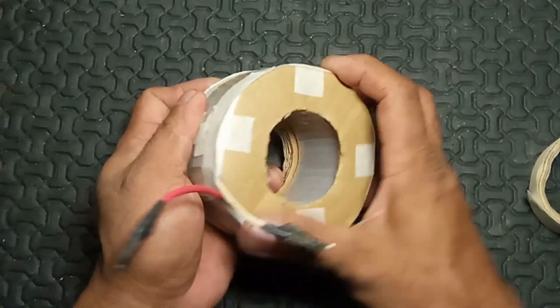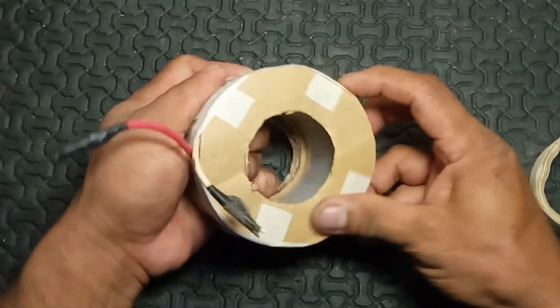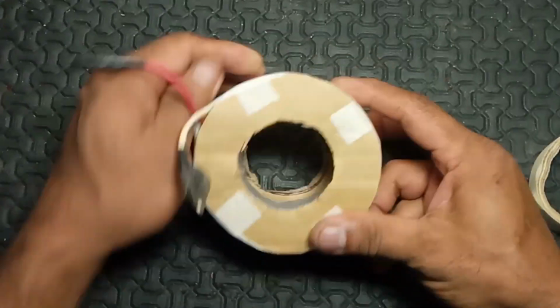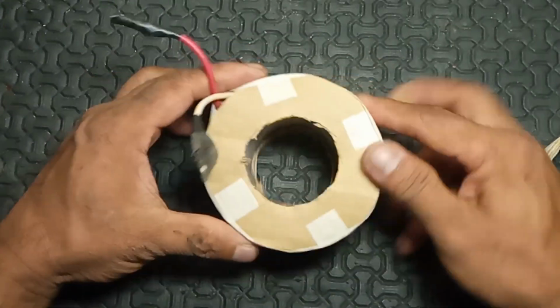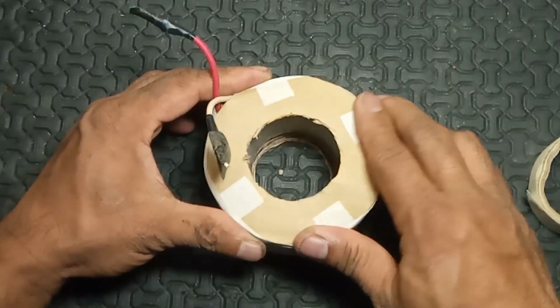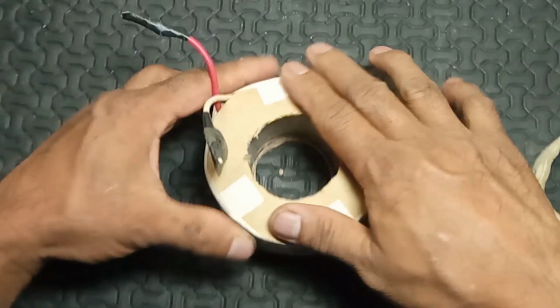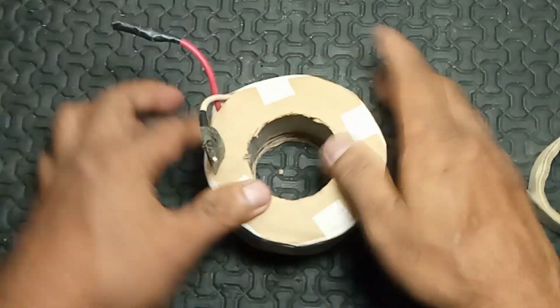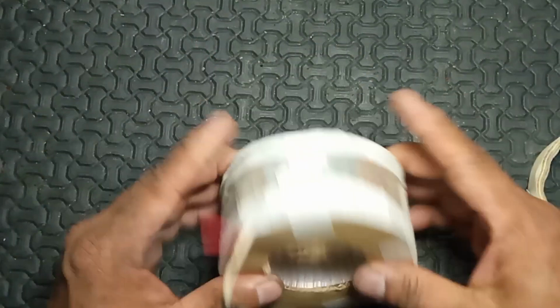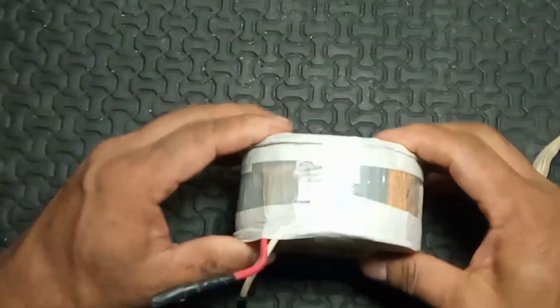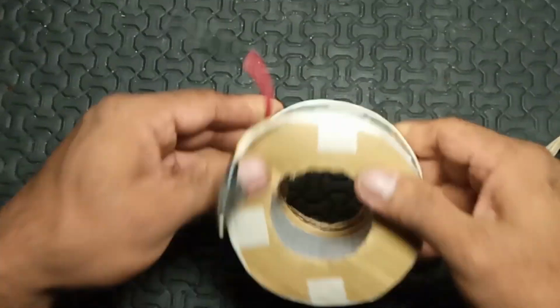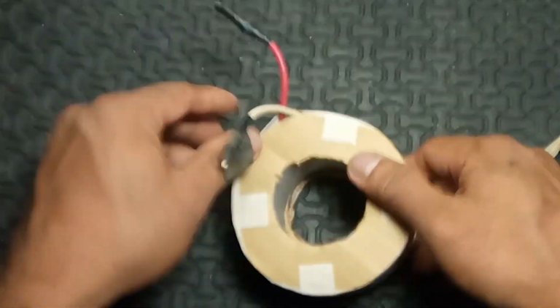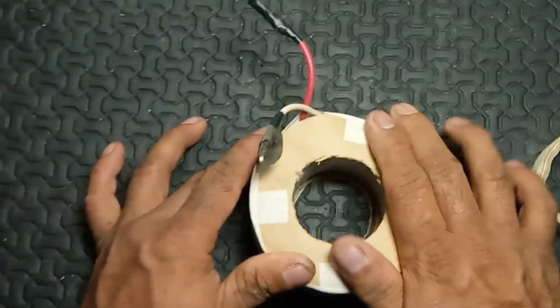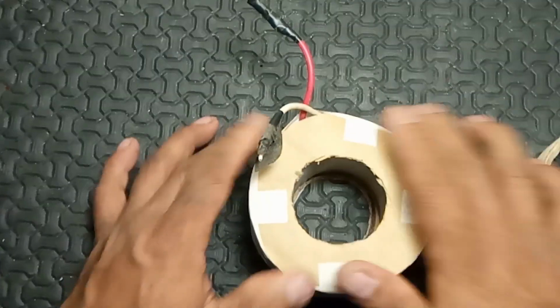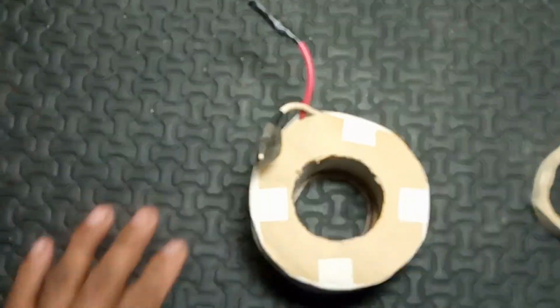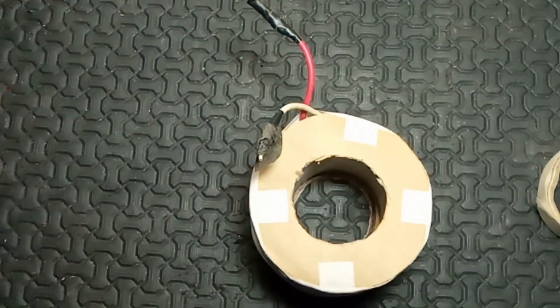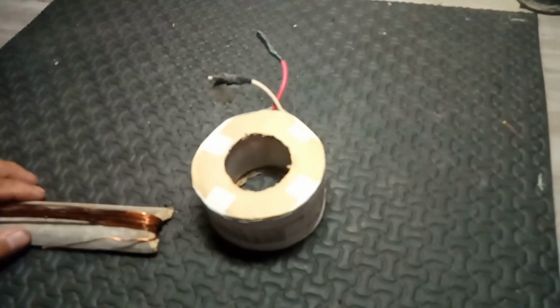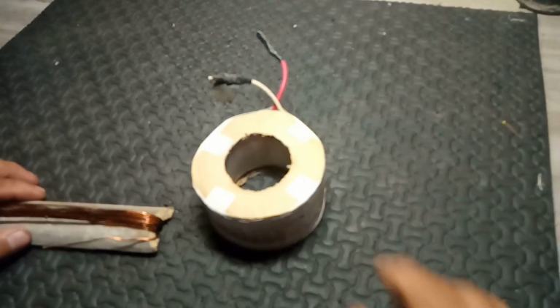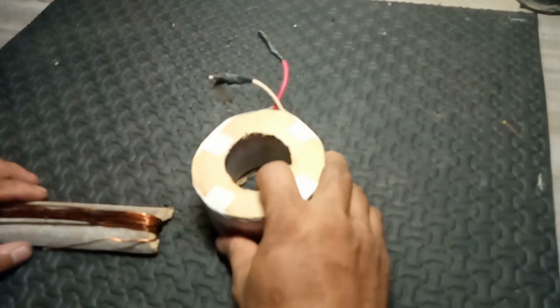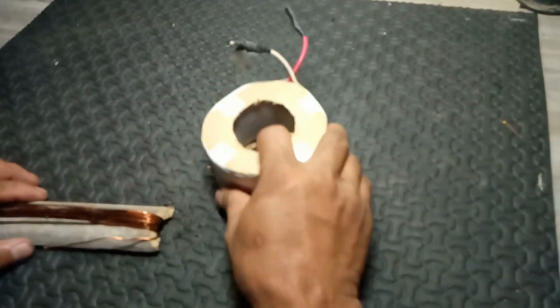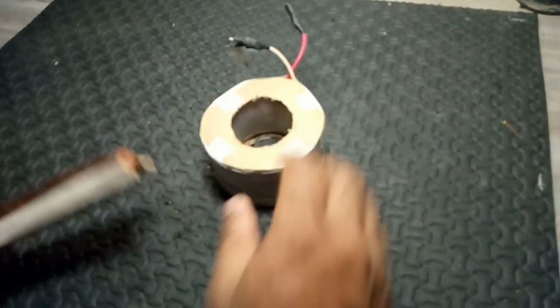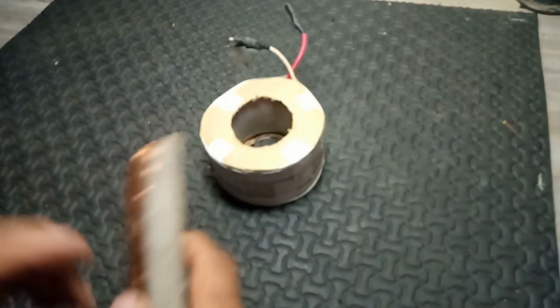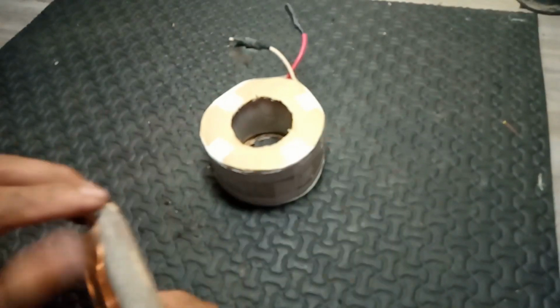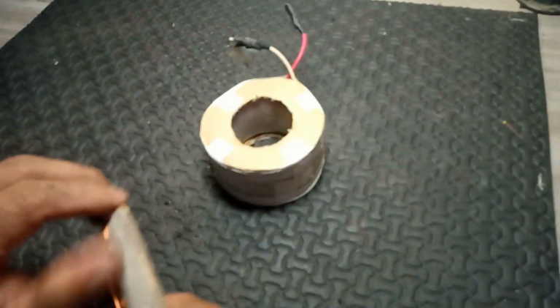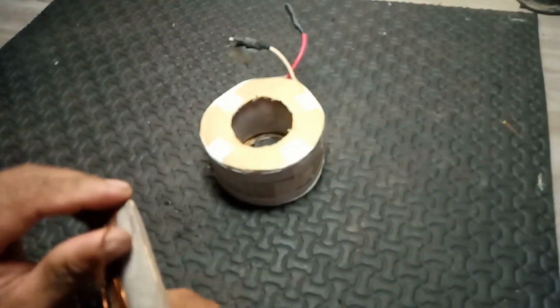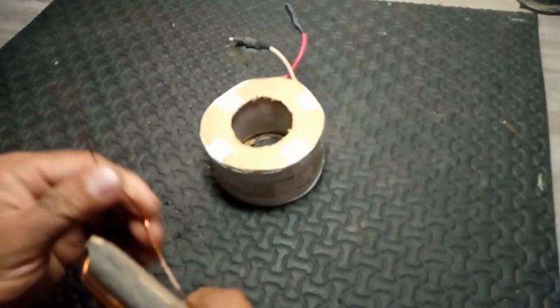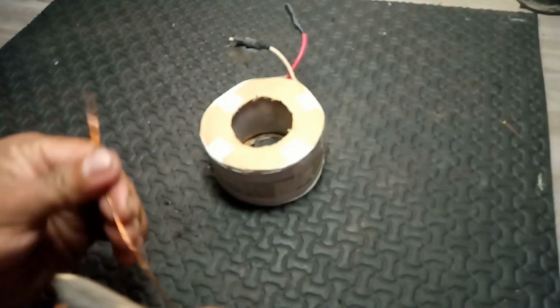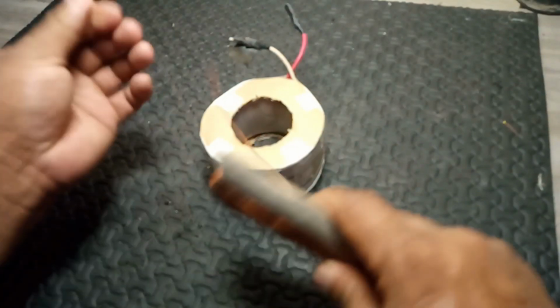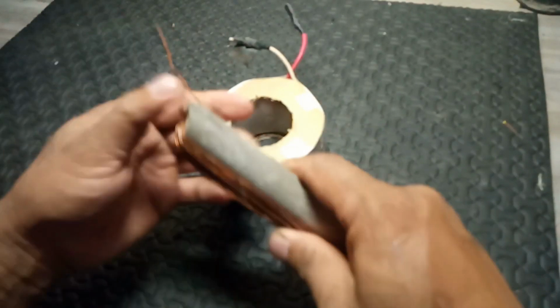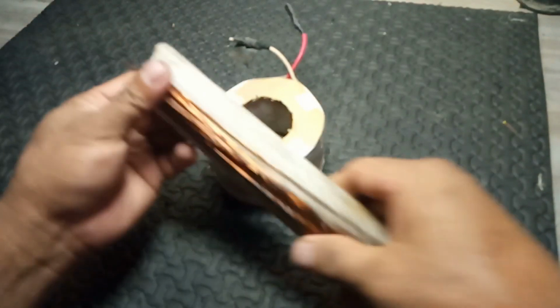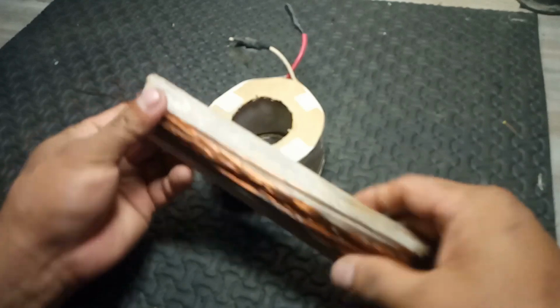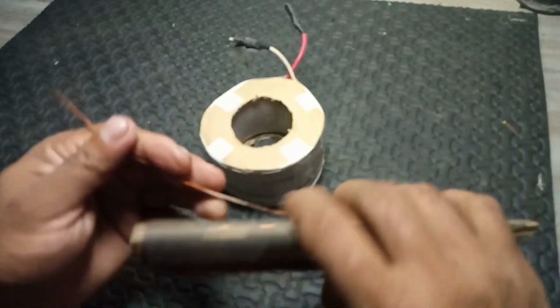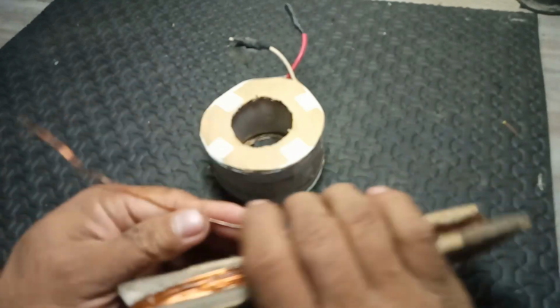4. Voltage regulation: They help in maintaining a stable voltage level, which is crucial for sensitive electronic equipment.